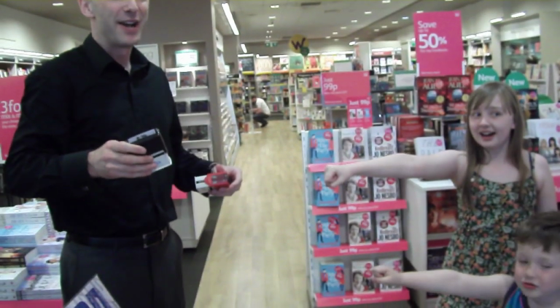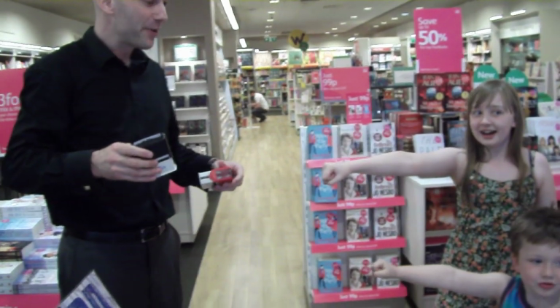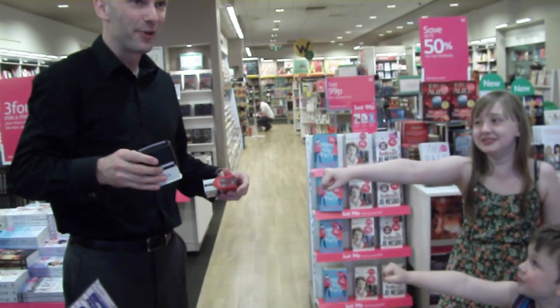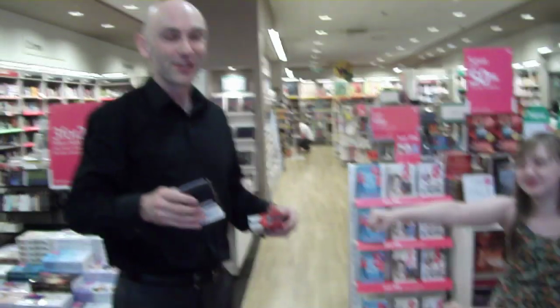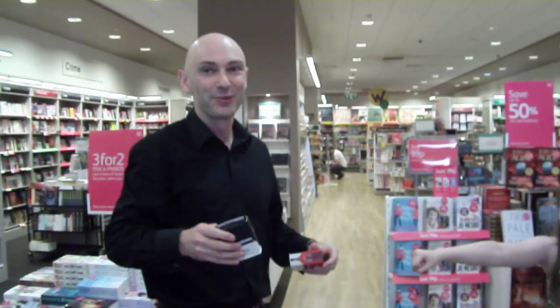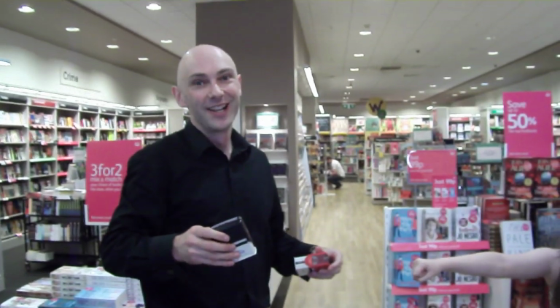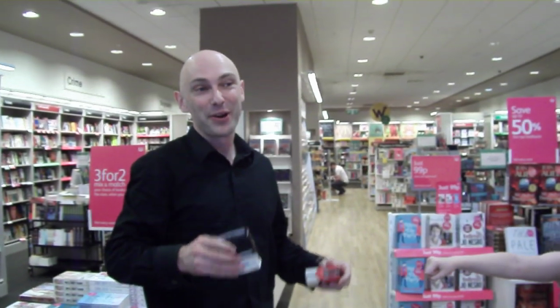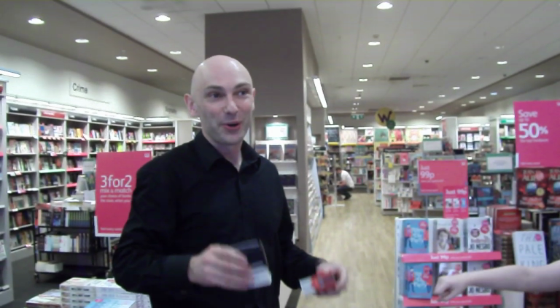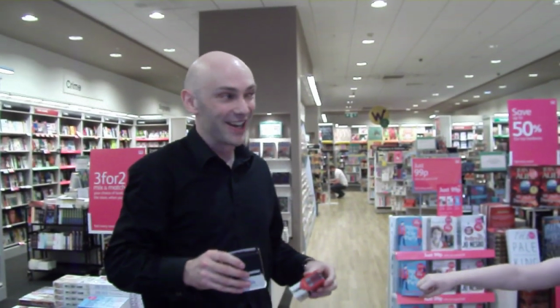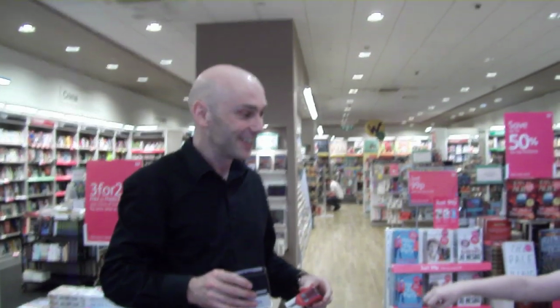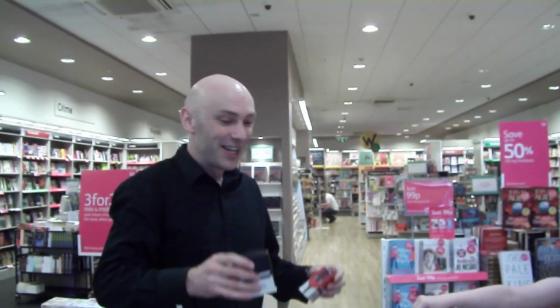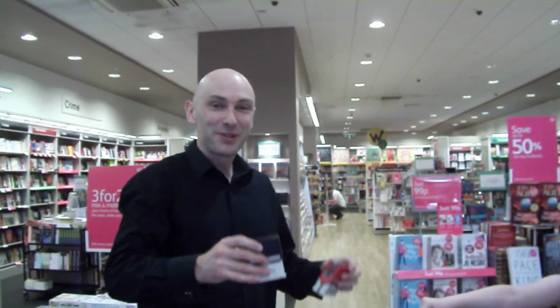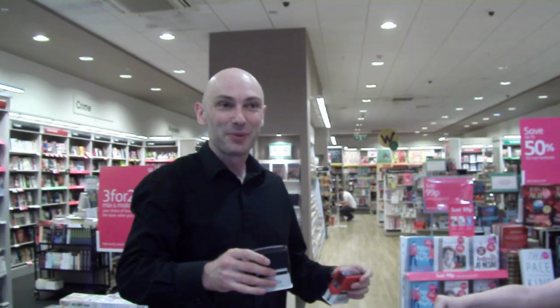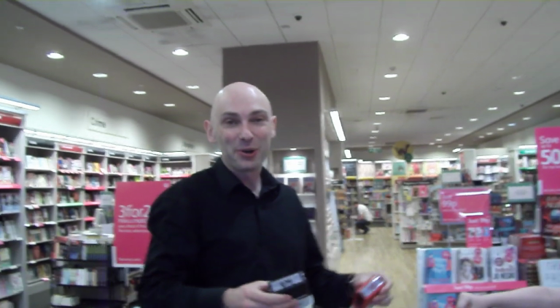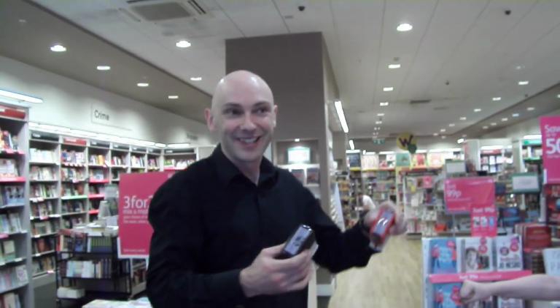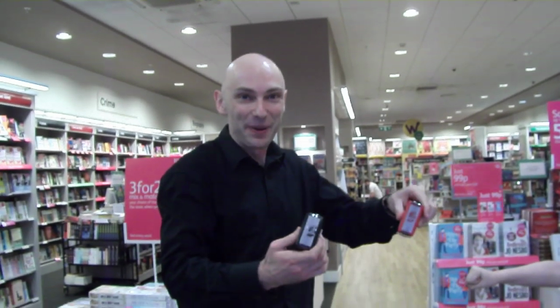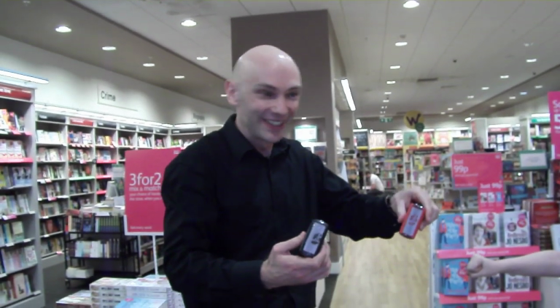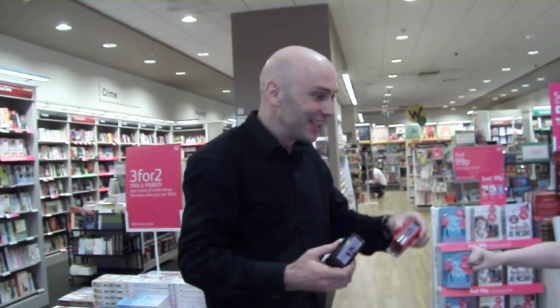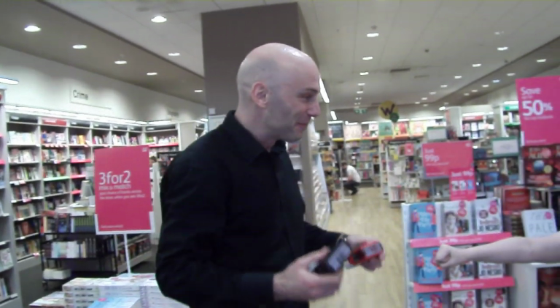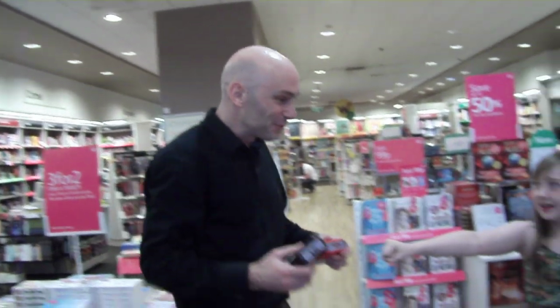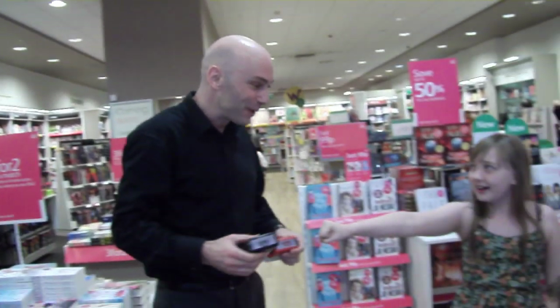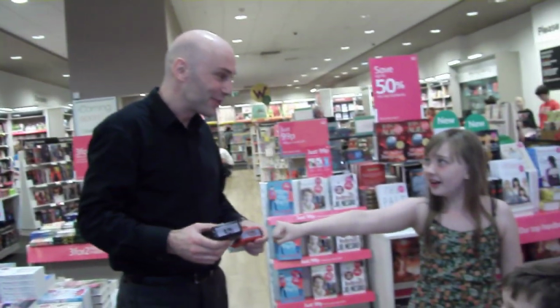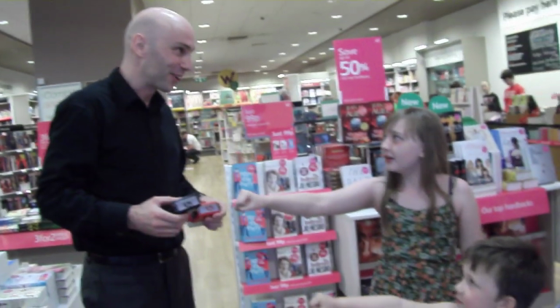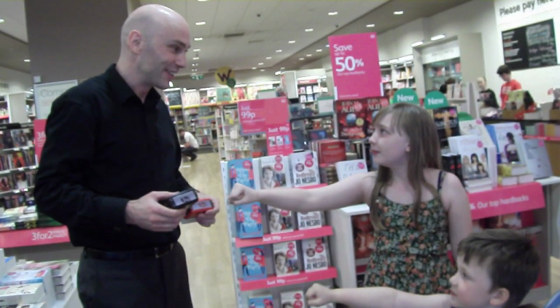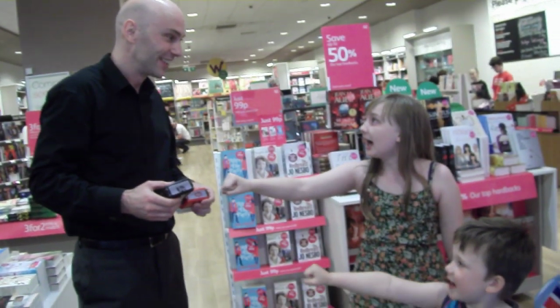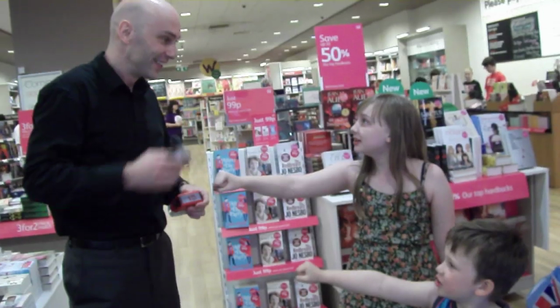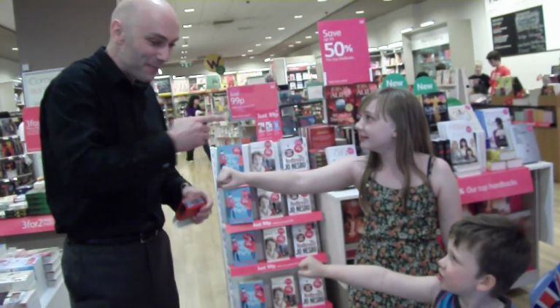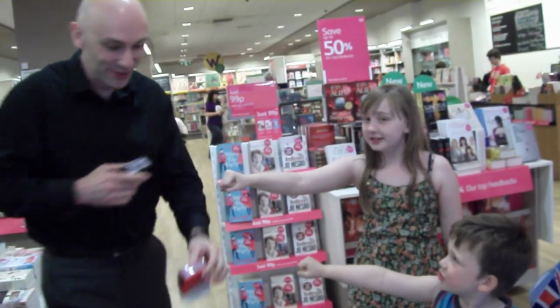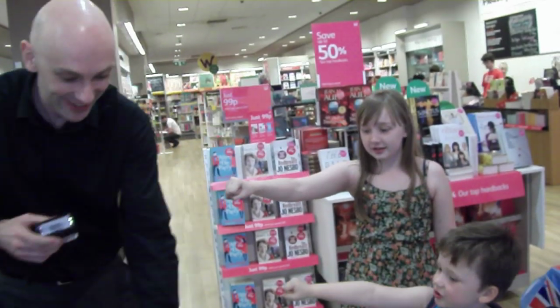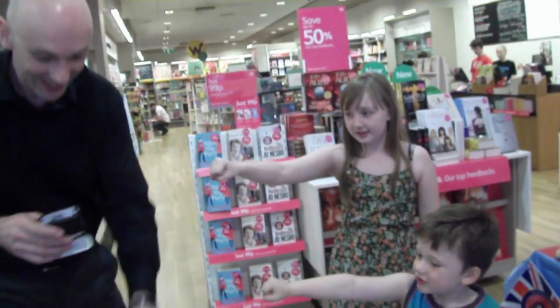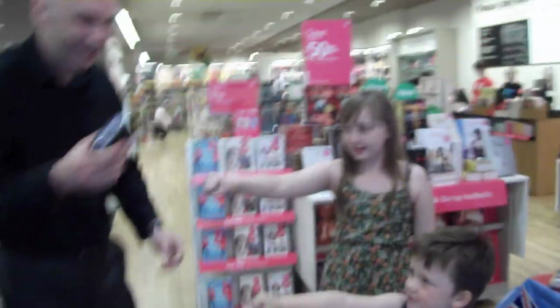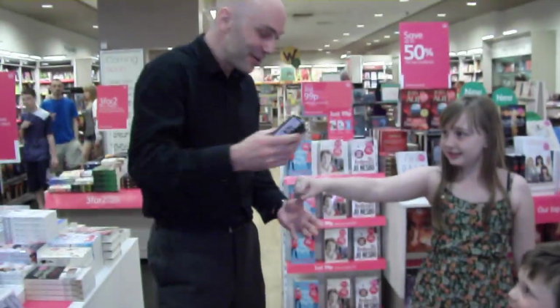Alright, so here we are at the Waterstones, doing some book signing, about to do some cockroach hand stamping. Would you prefer the black or the red cockroaches? Red! You want black ones? Here we go.